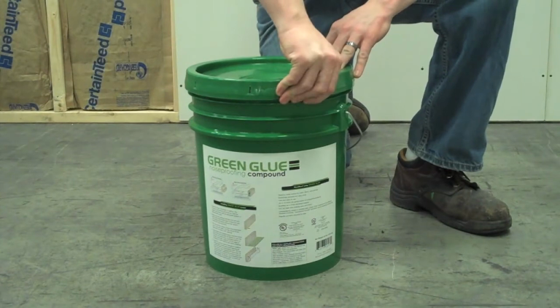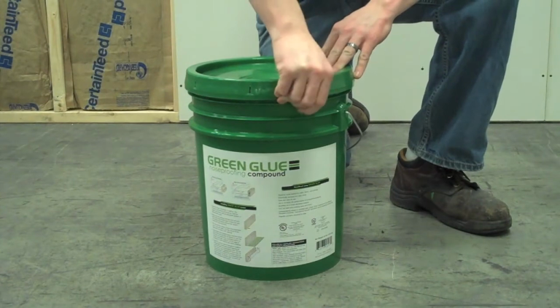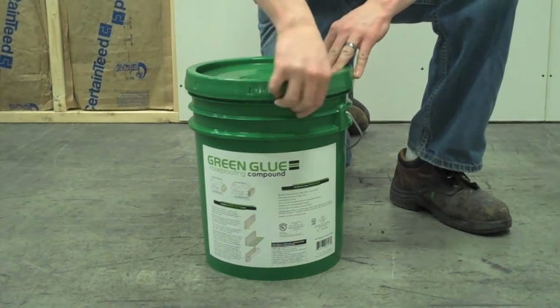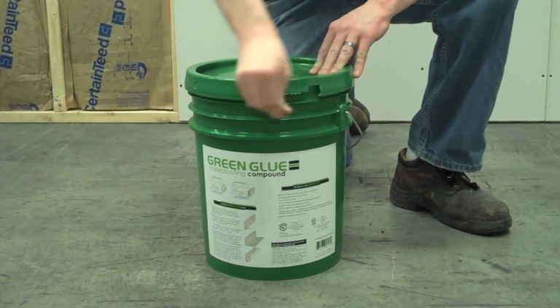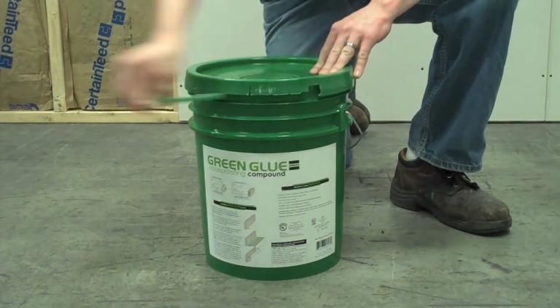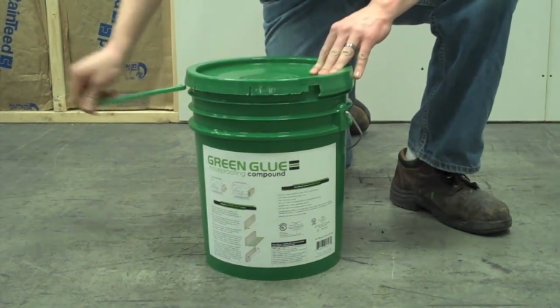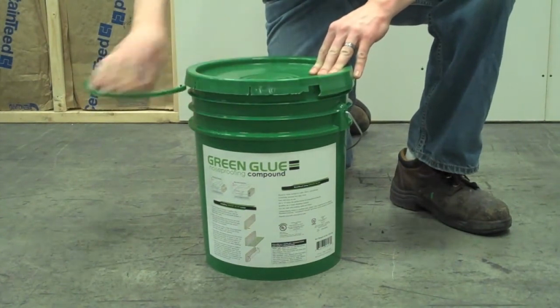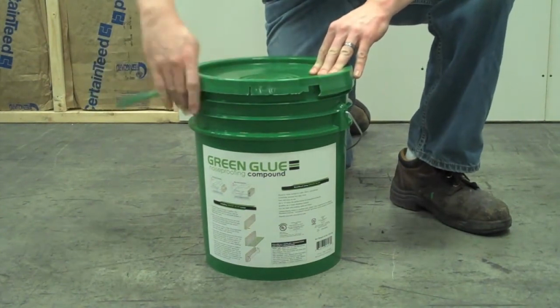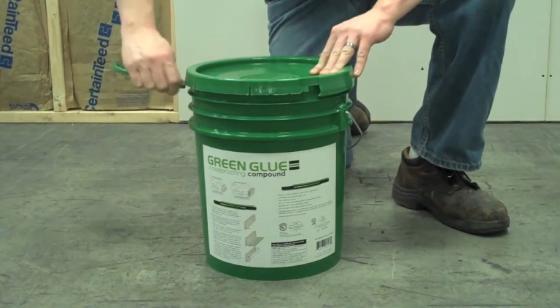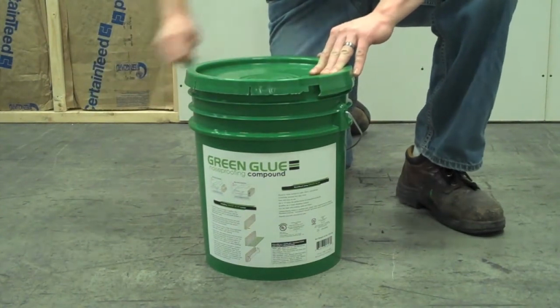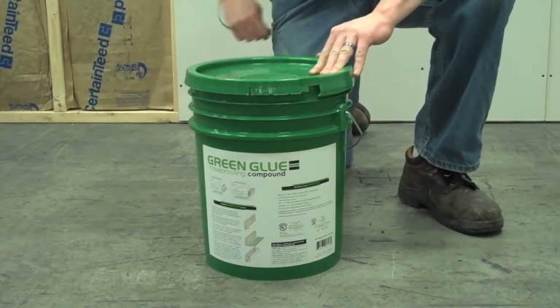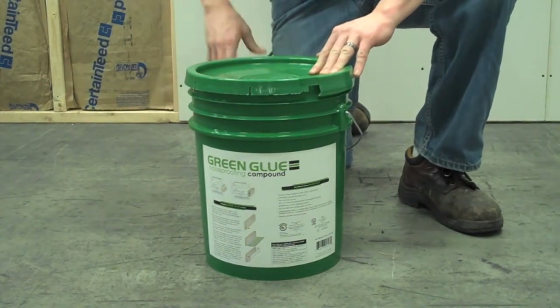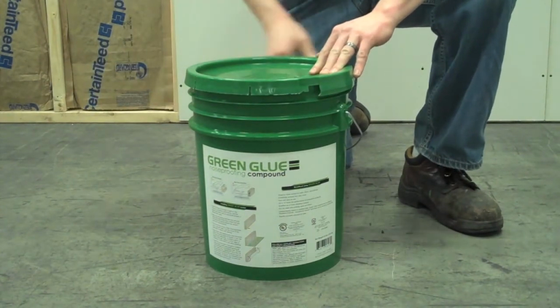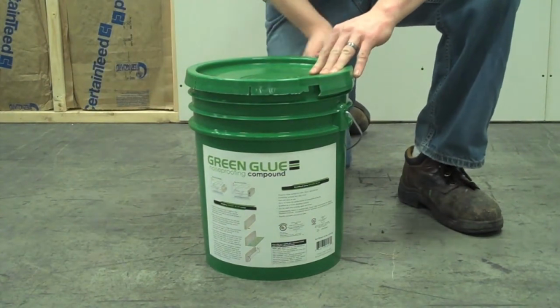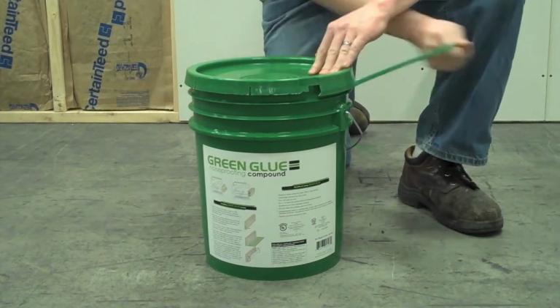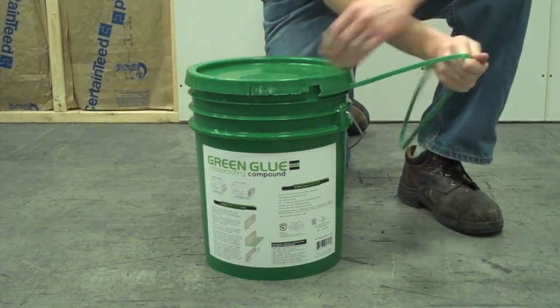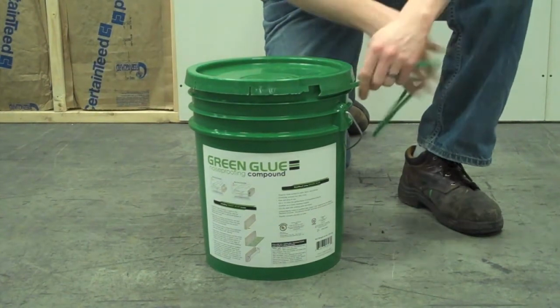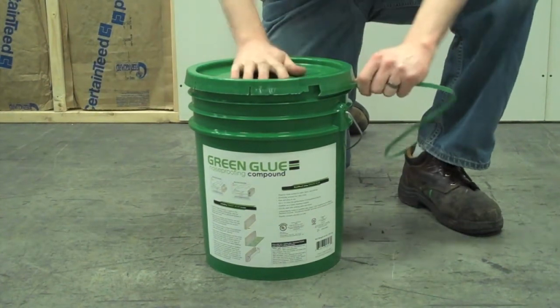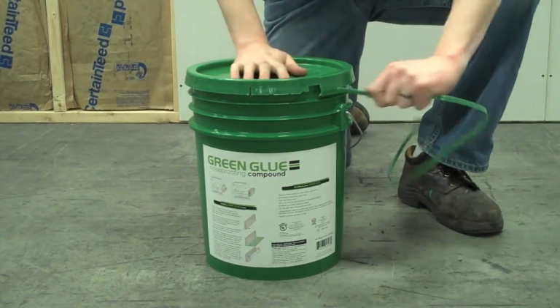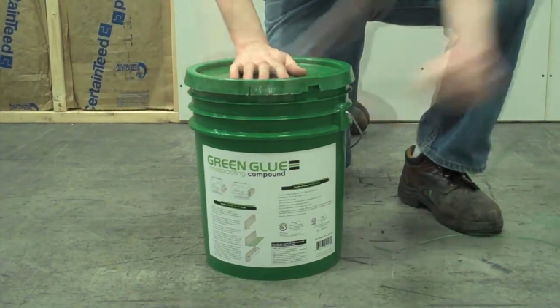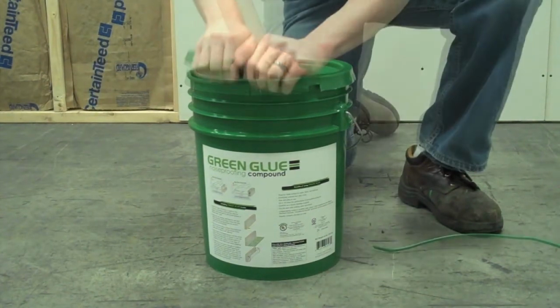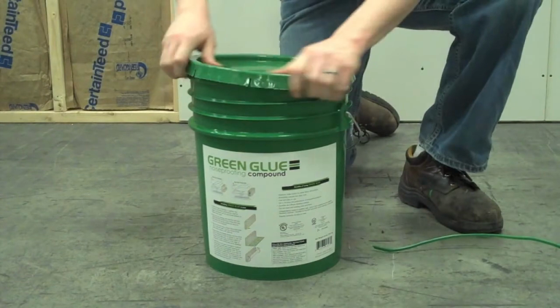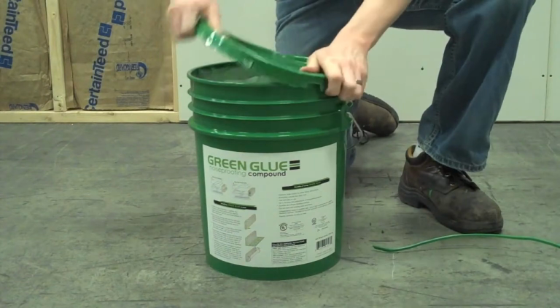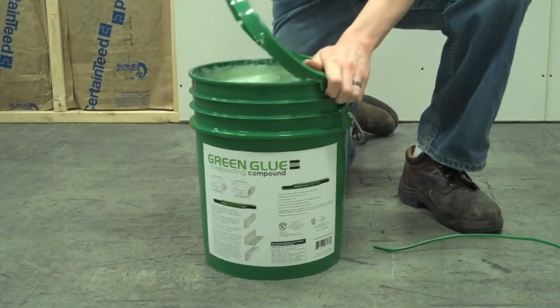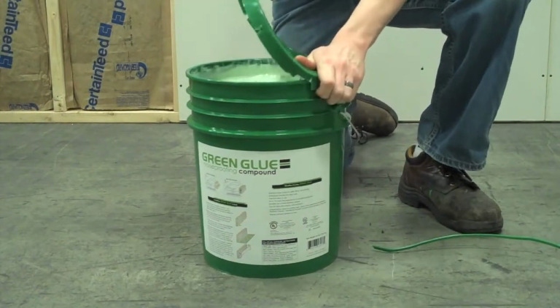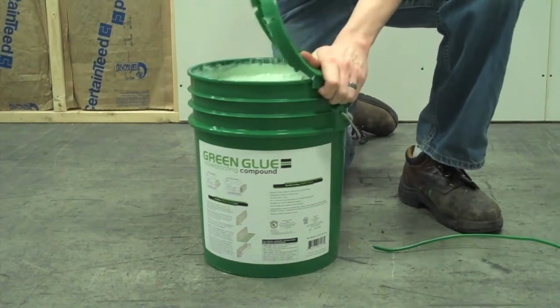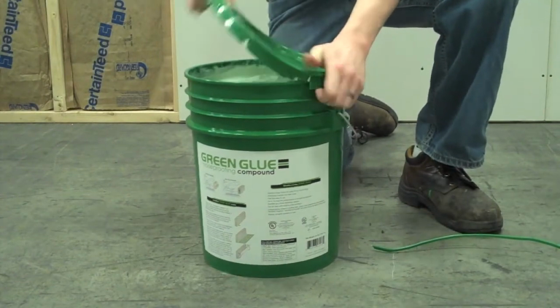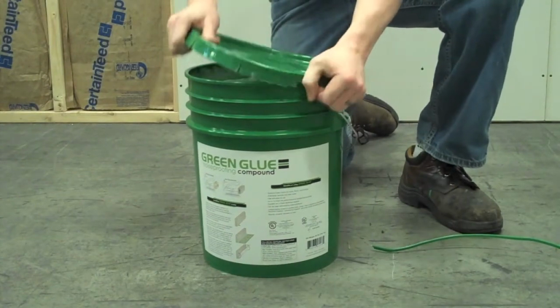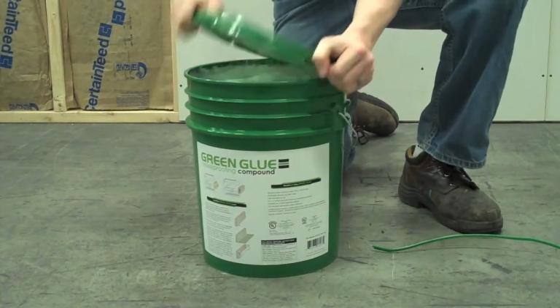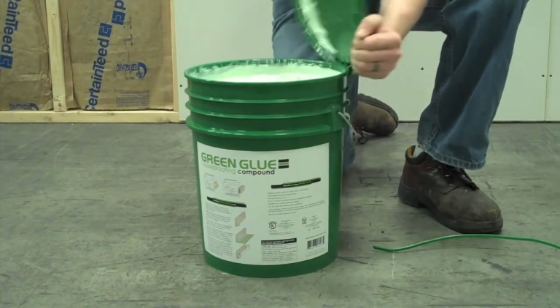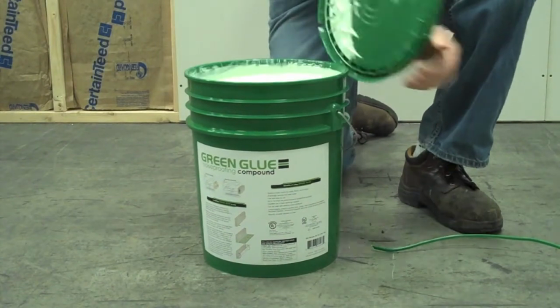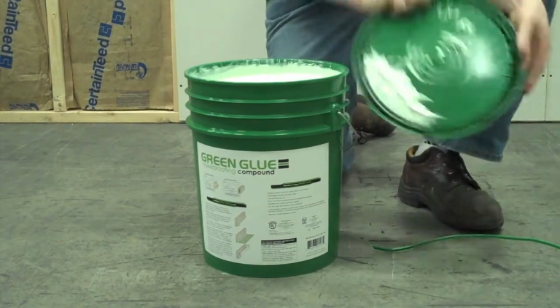To unlock the lid, grab the lift tab and pull the plastic ring from the pail. Once removed from packaging, your pail will be ready for use.